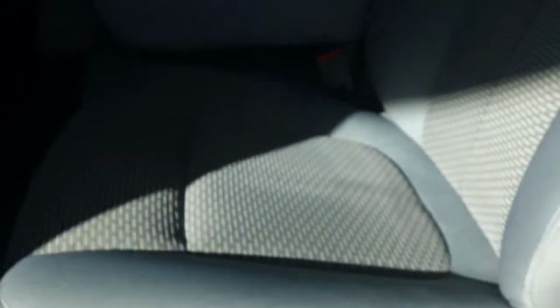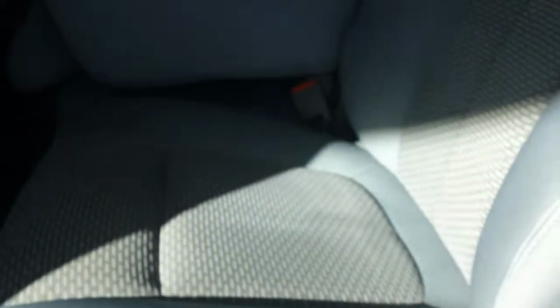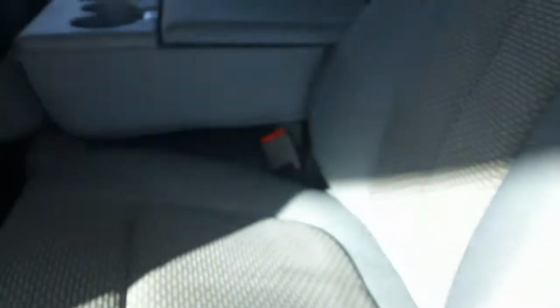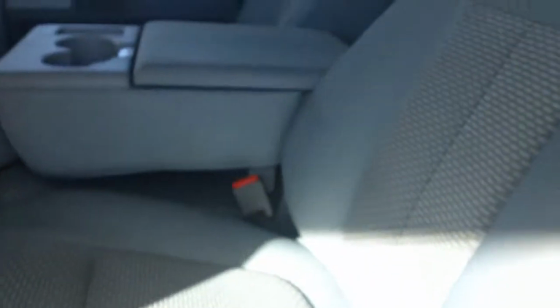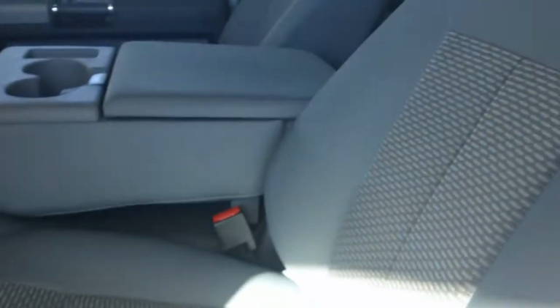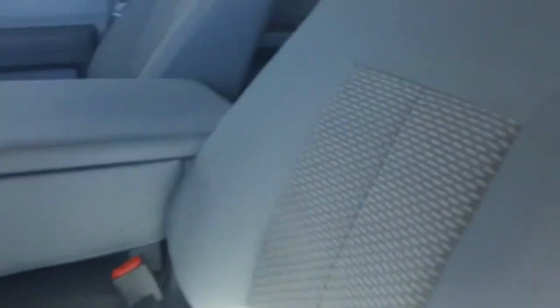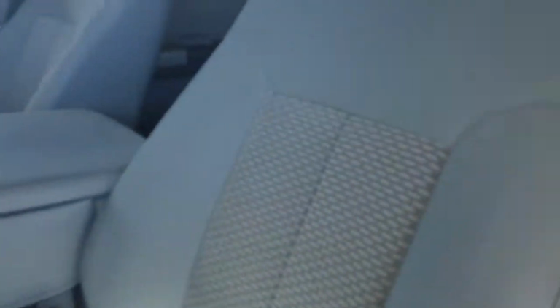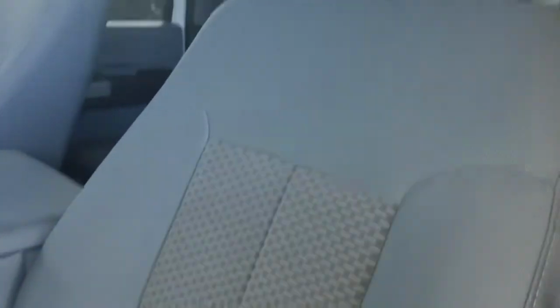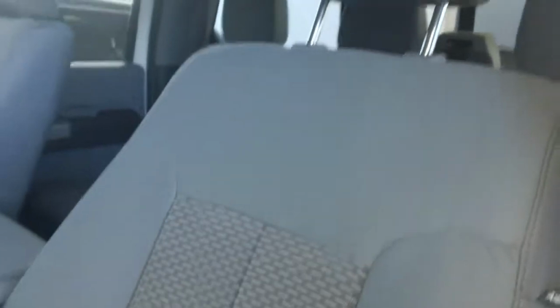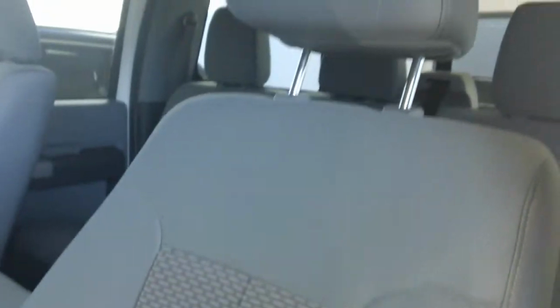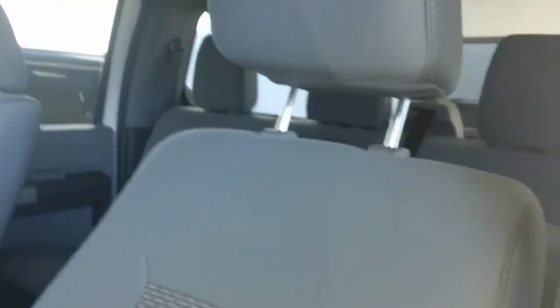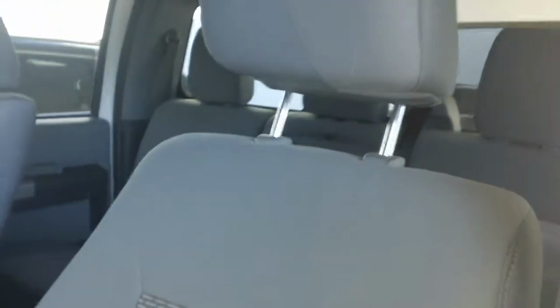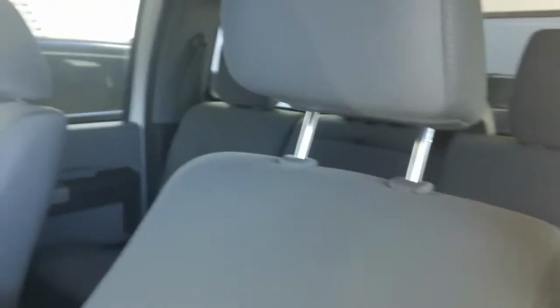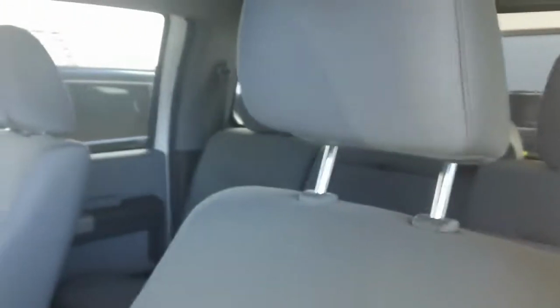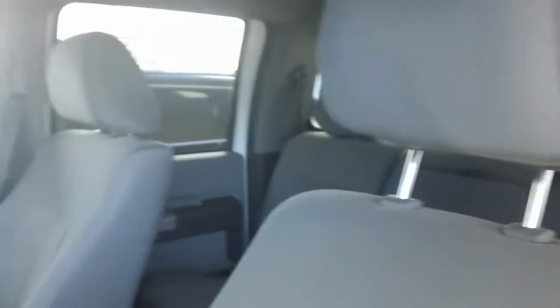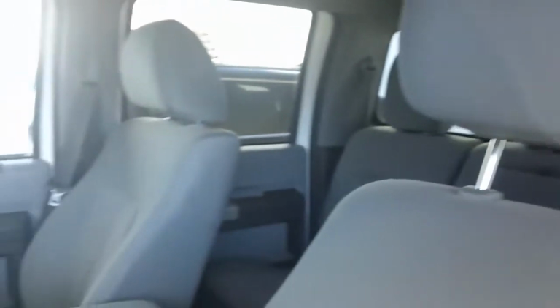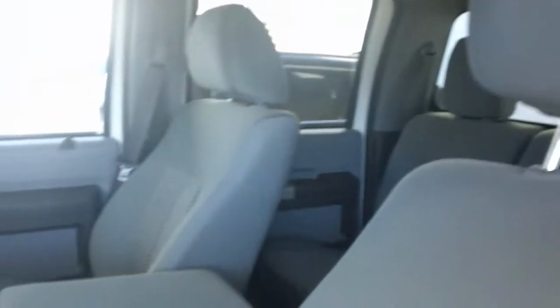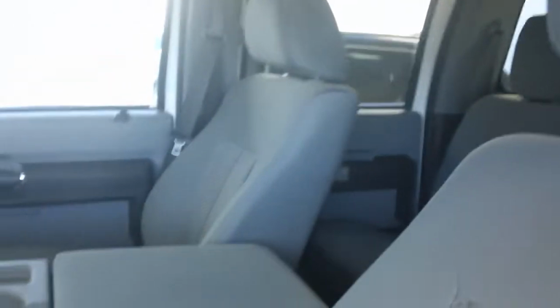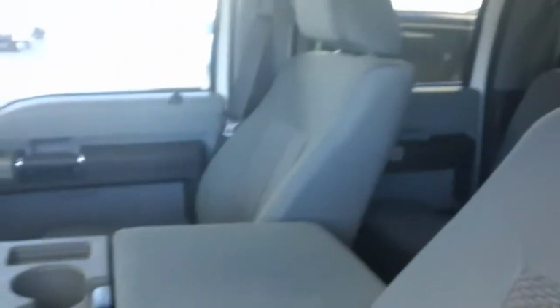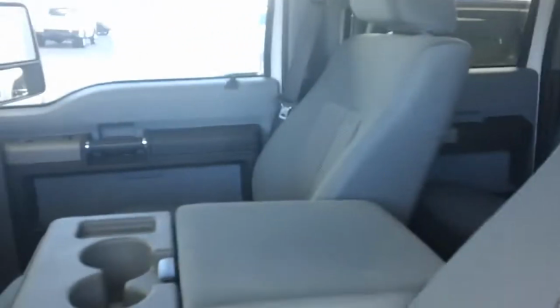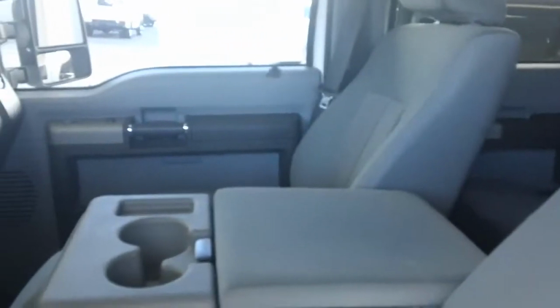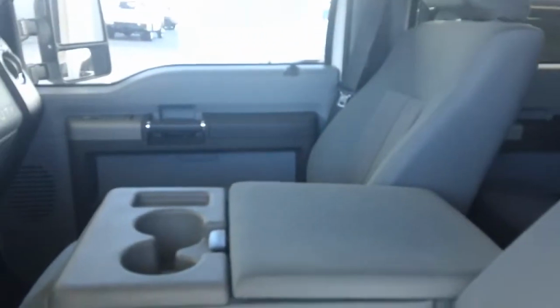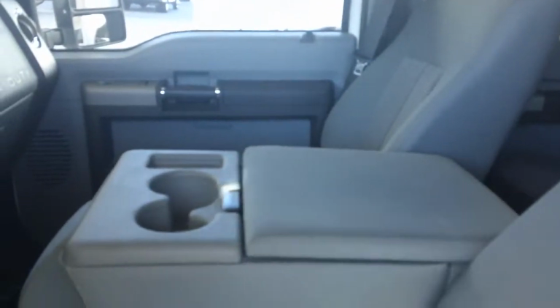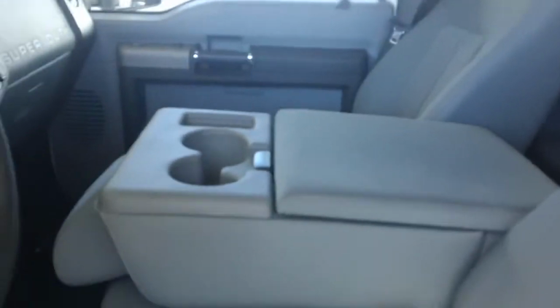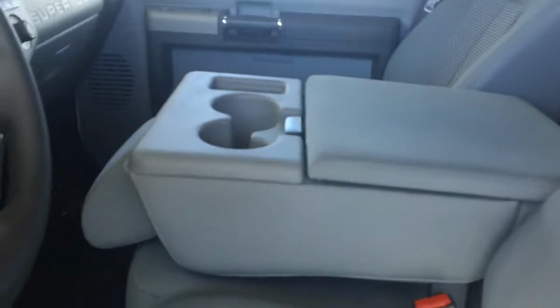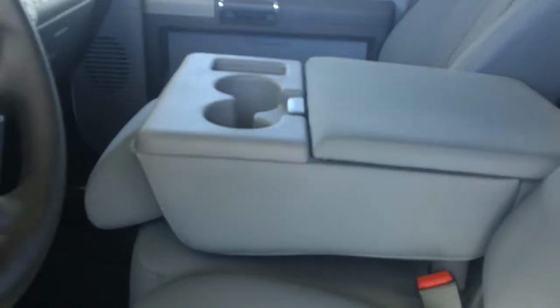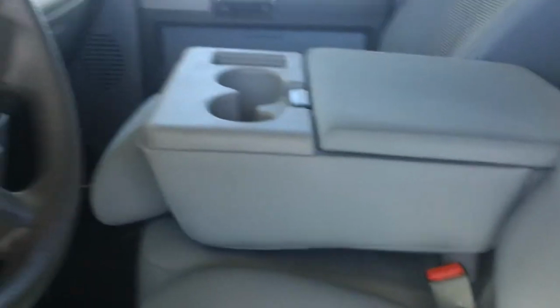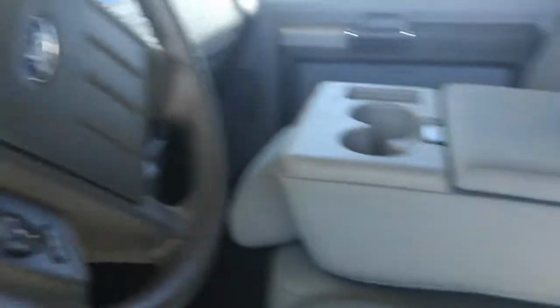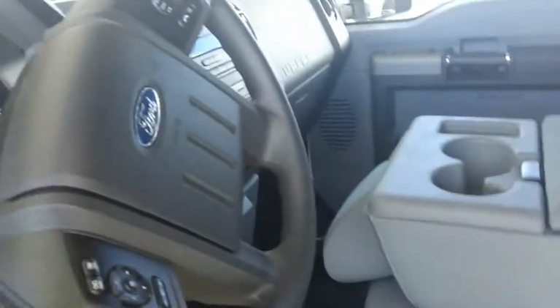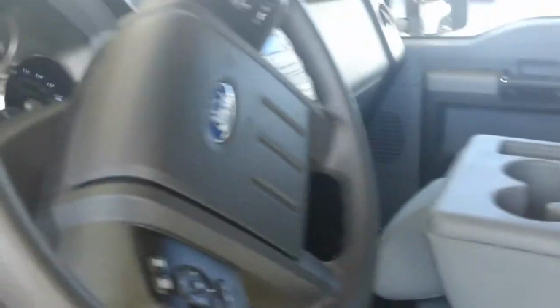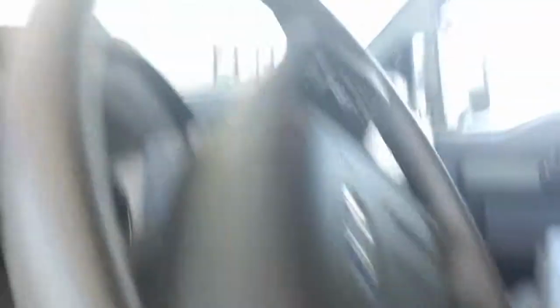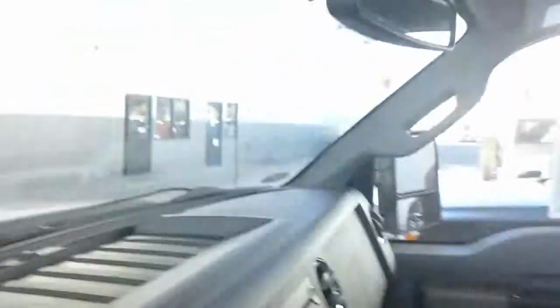Now I know you have some questions about the interior. You wanted to know if it was leather — it's not leather, it is cloth interior. And it does have the bench seats in the front. Let's go ahead and climb inside.